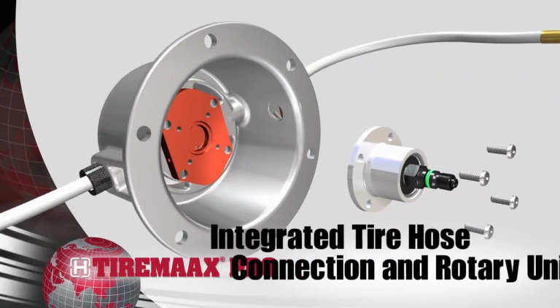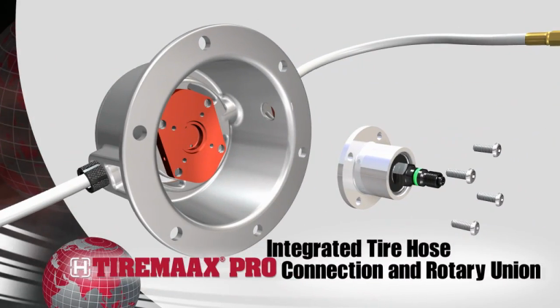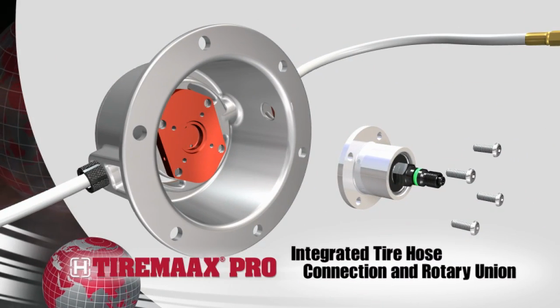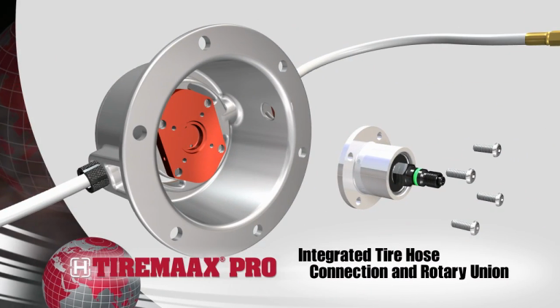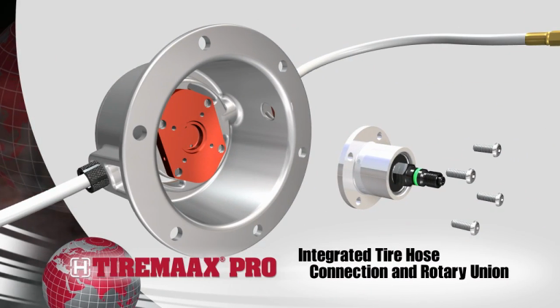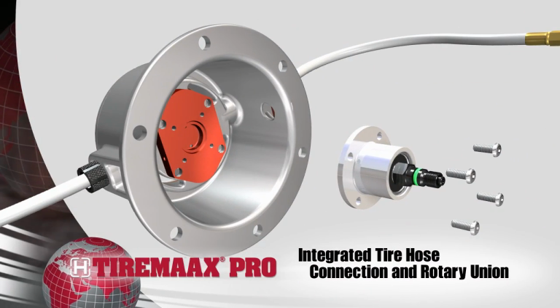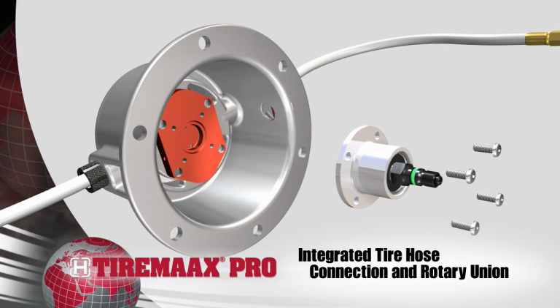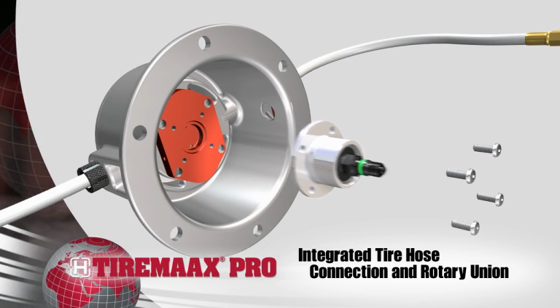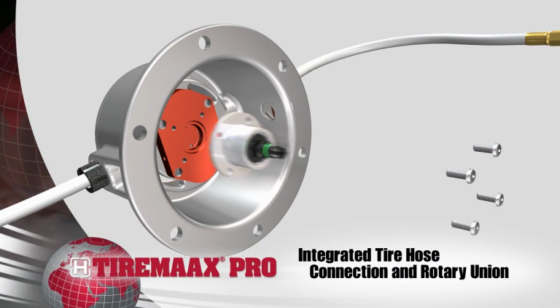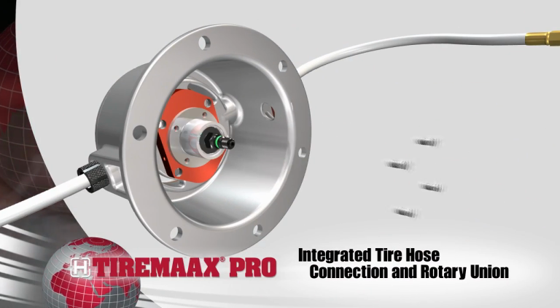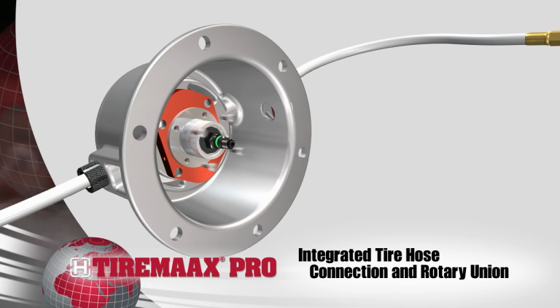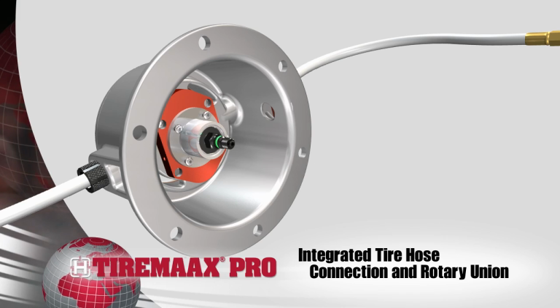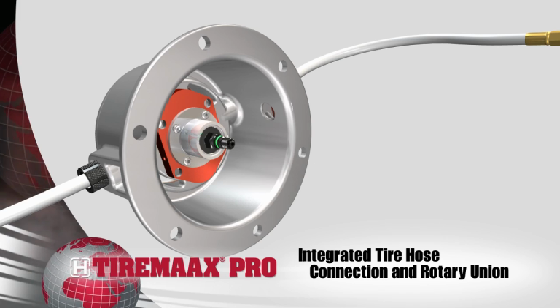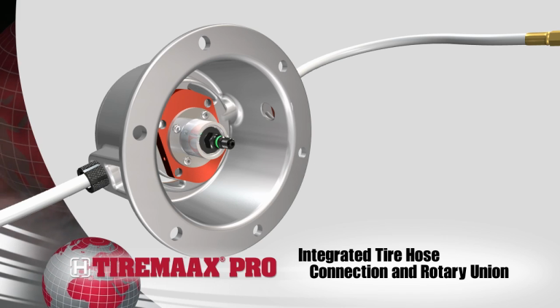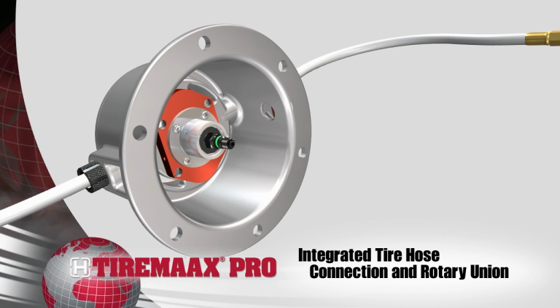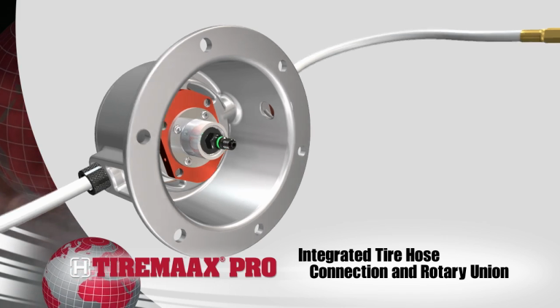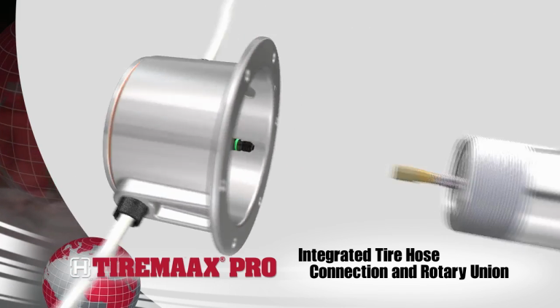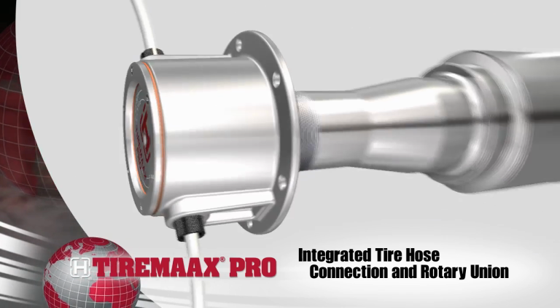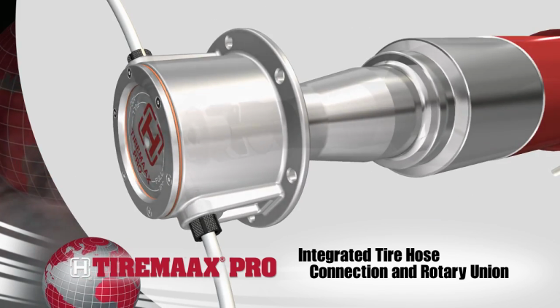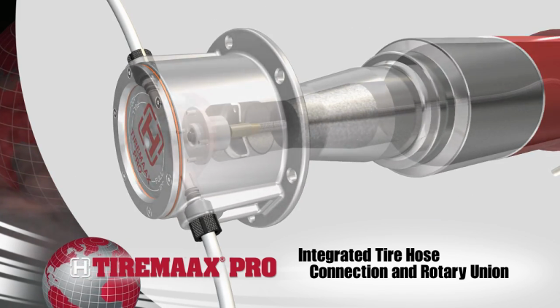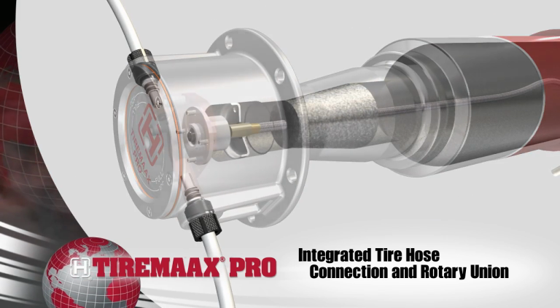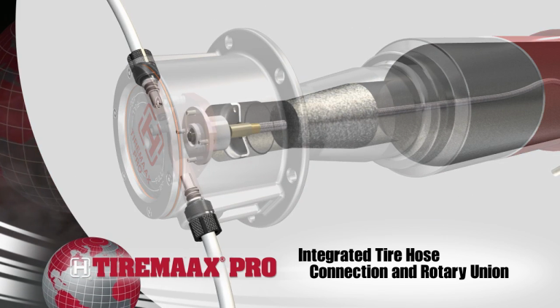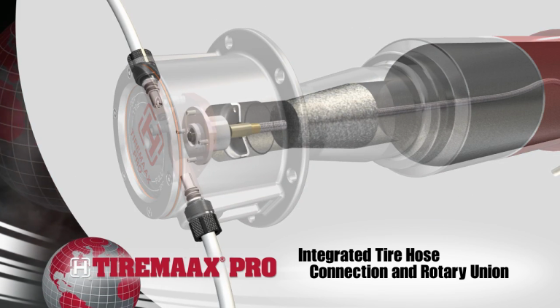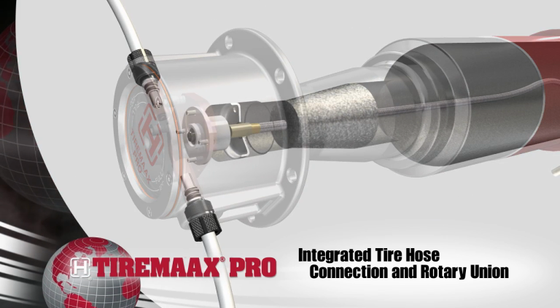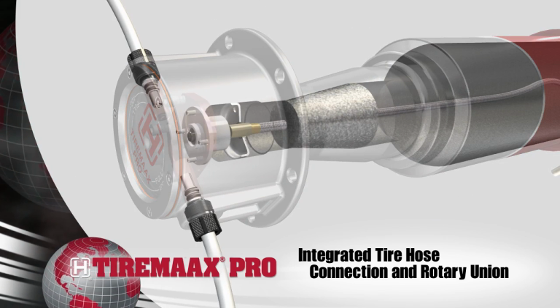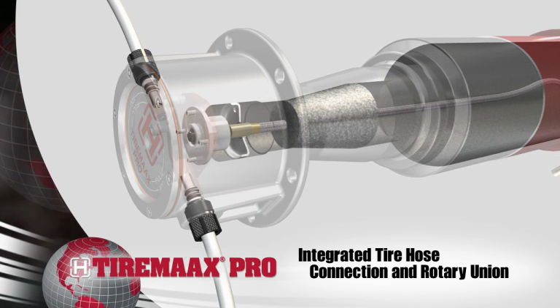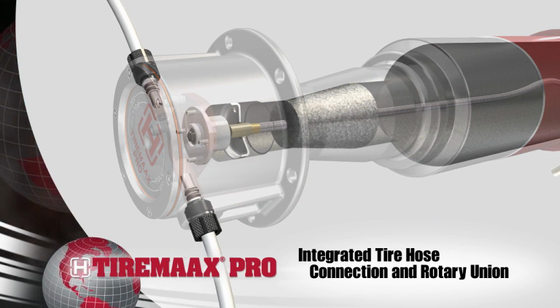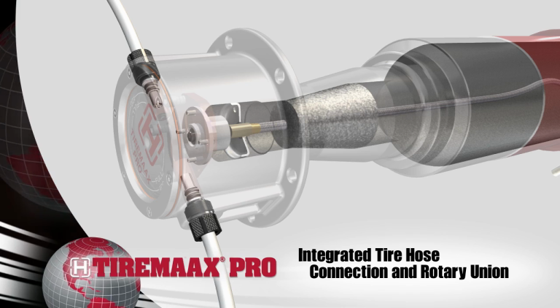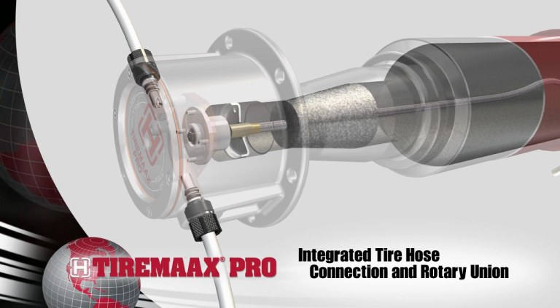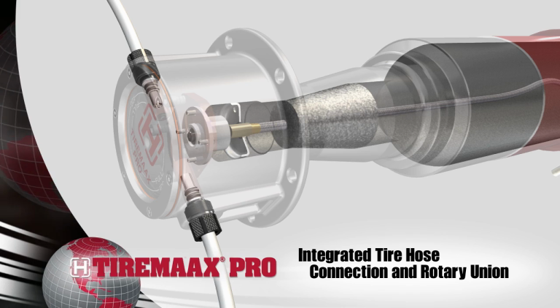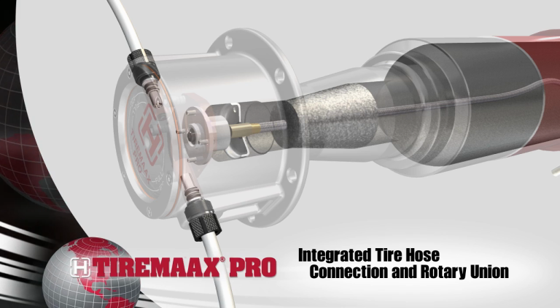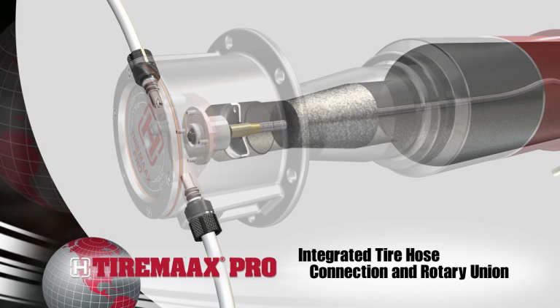The TireMax Pro hubcap integrates the tire hose connection and rotary union mounting to simplify packaging. This hubcap eliminates the need for additional T fittings or guards.